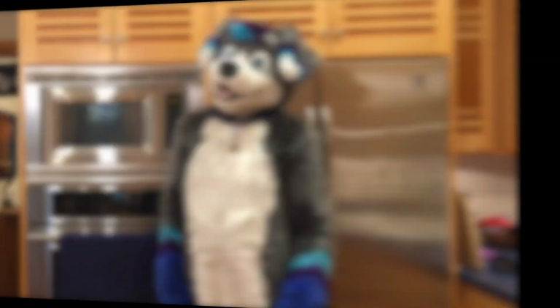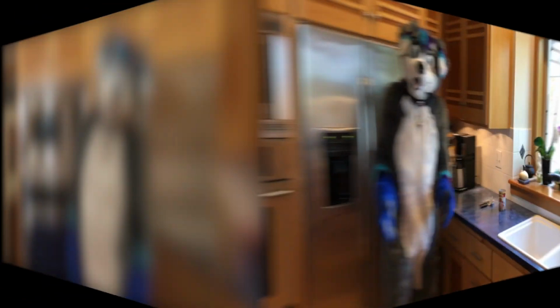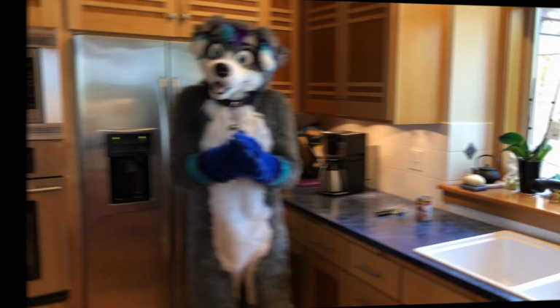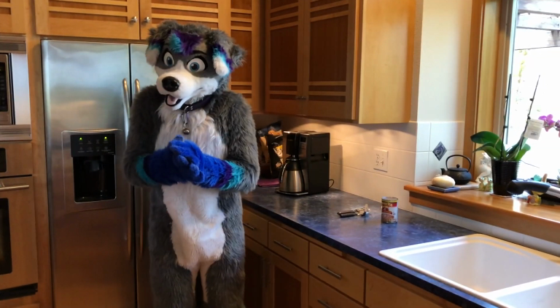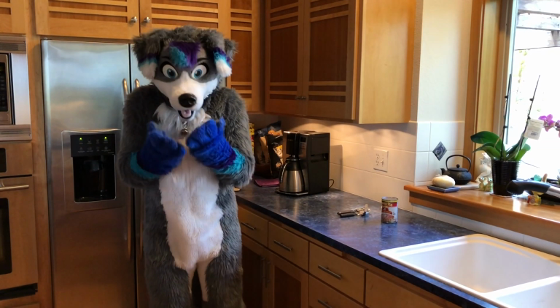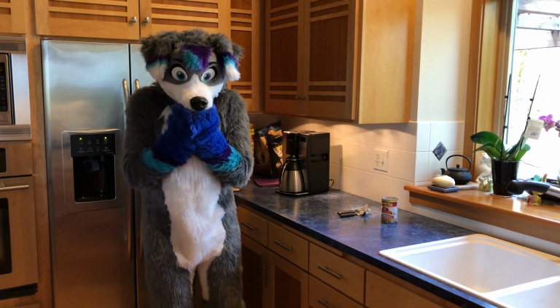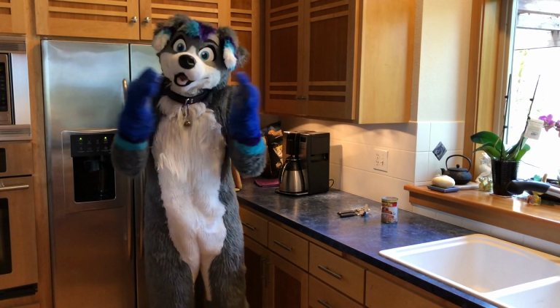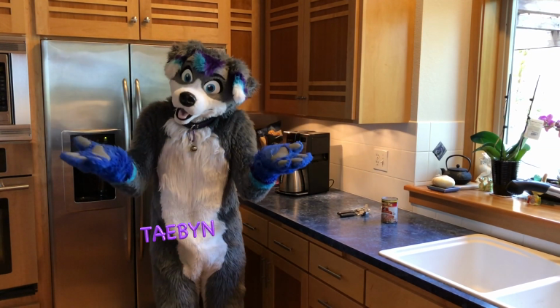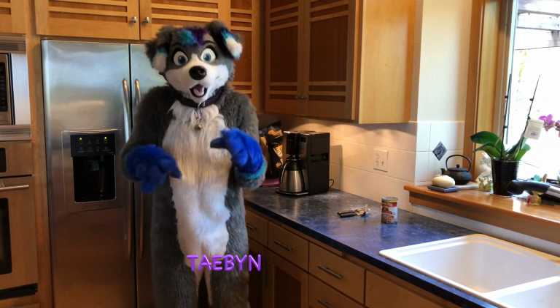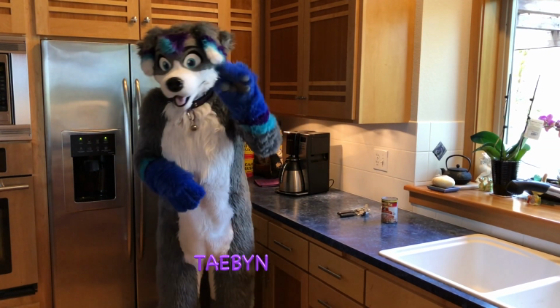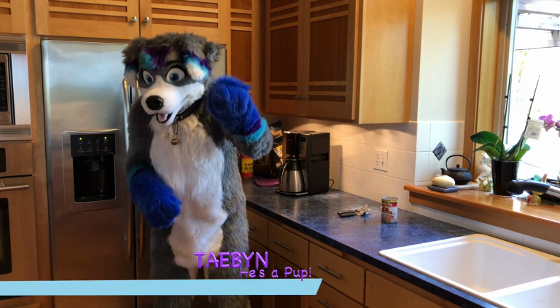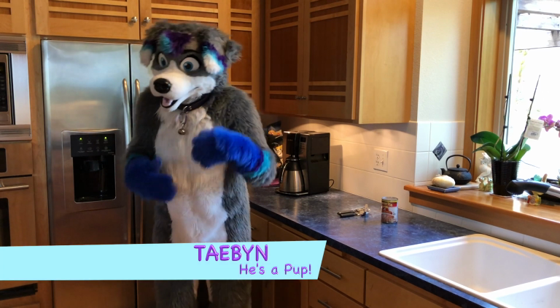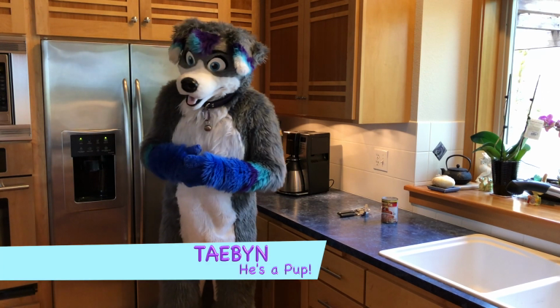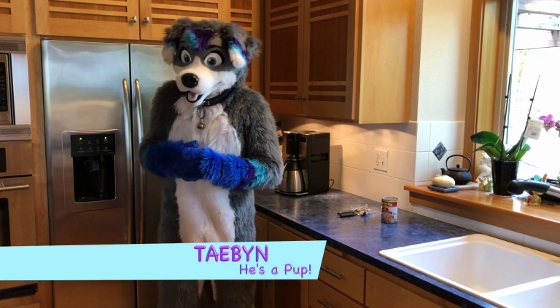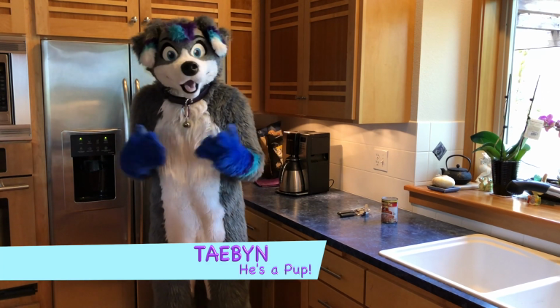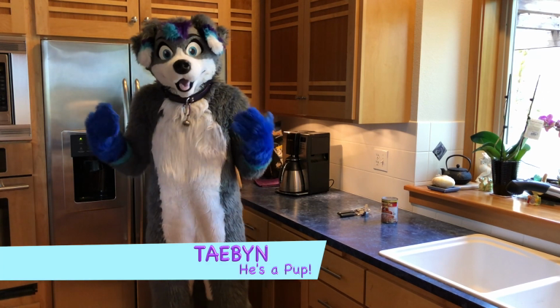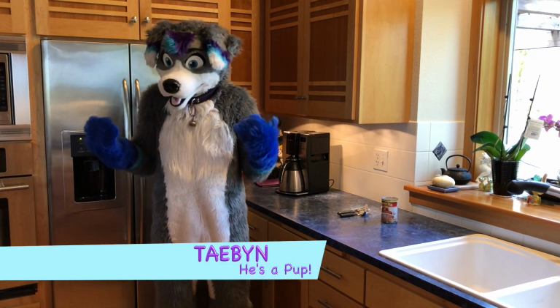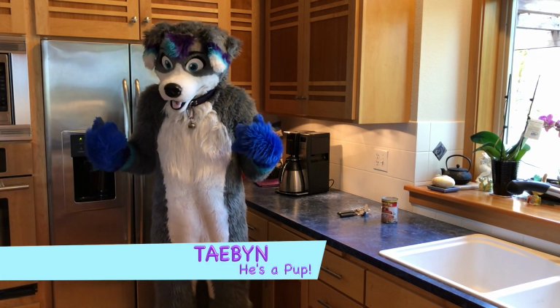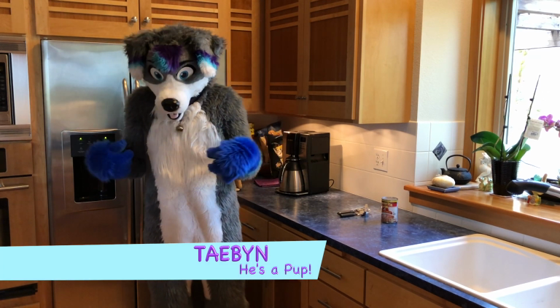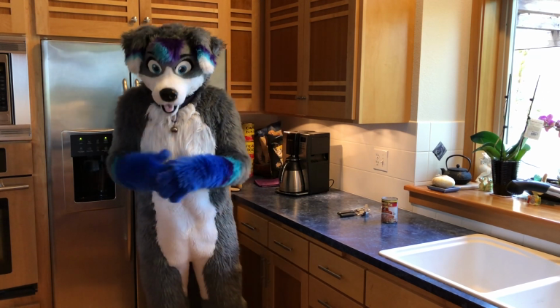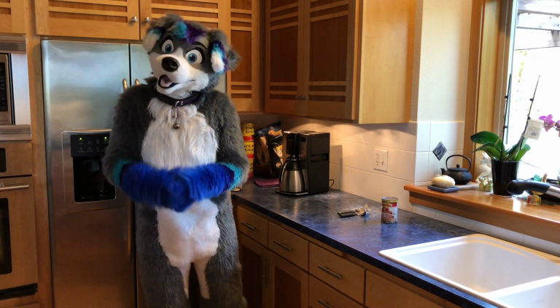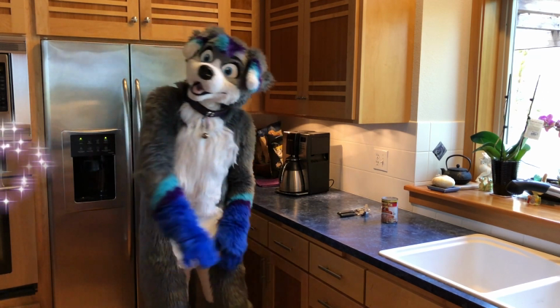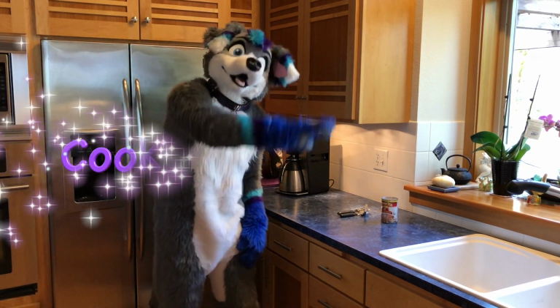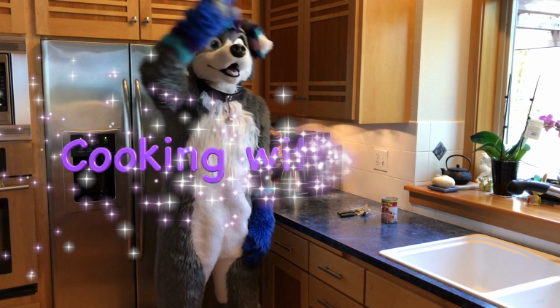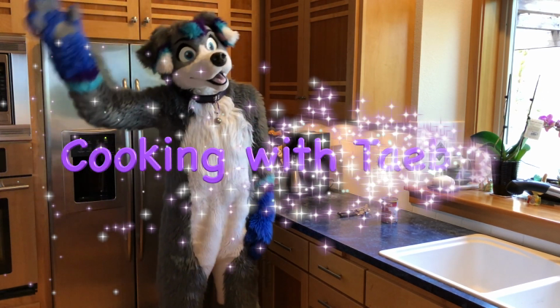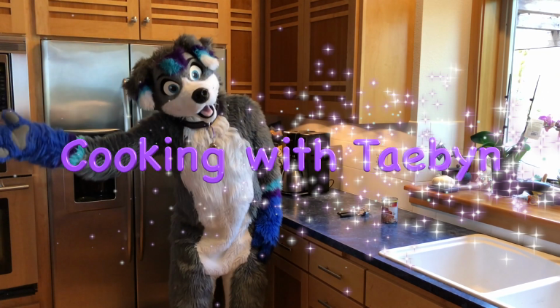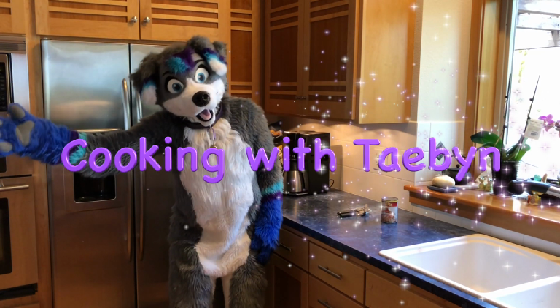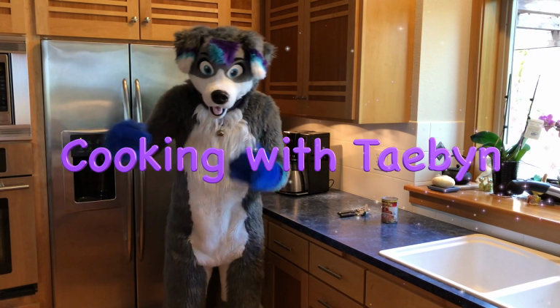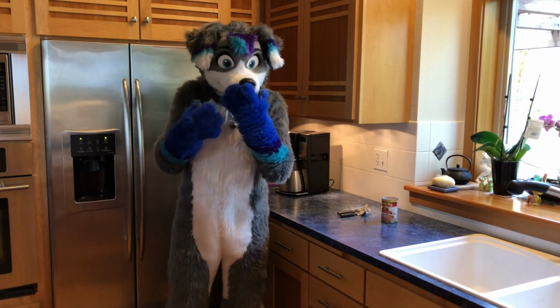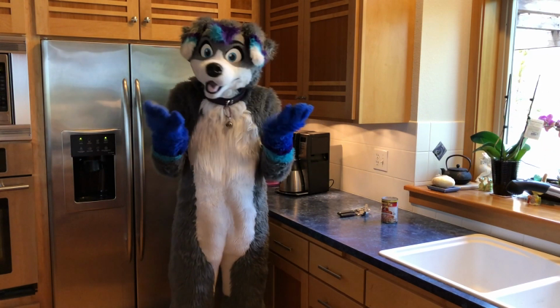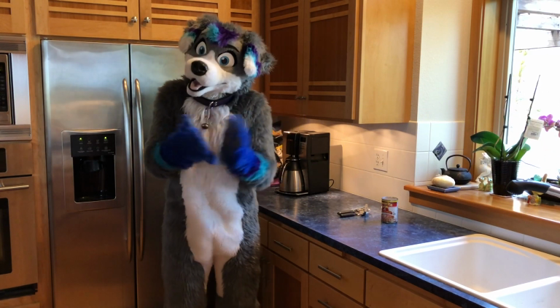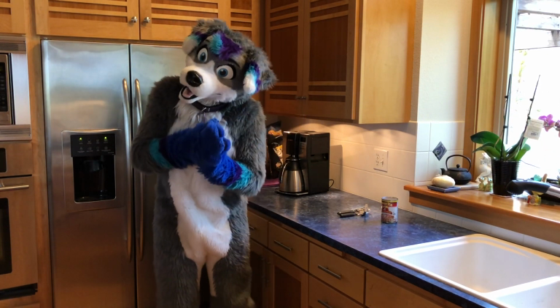Hi there, my name is Tabin. Bark bark. And welcome to another edition of Cooking with Tabin. I'm glad you could join me today.